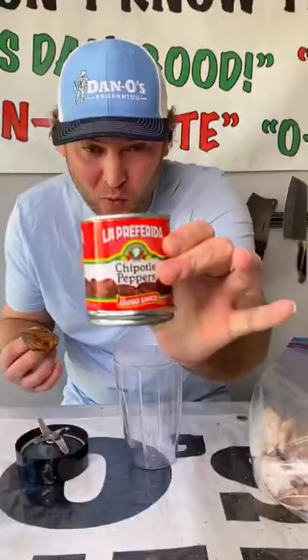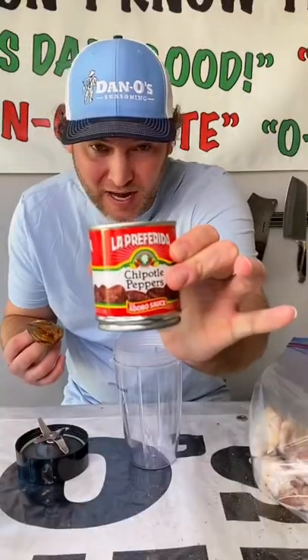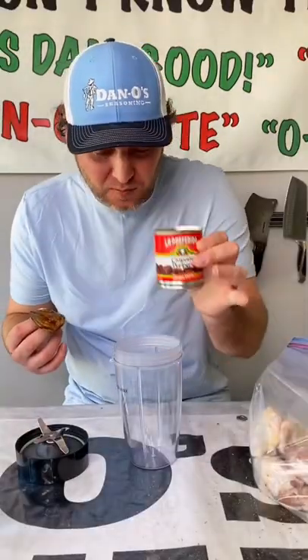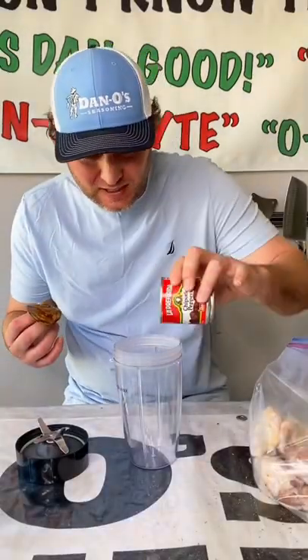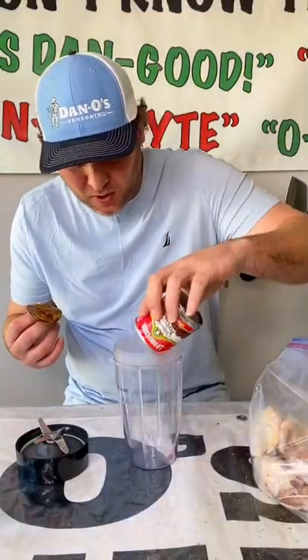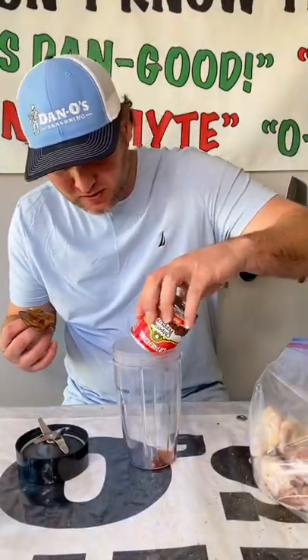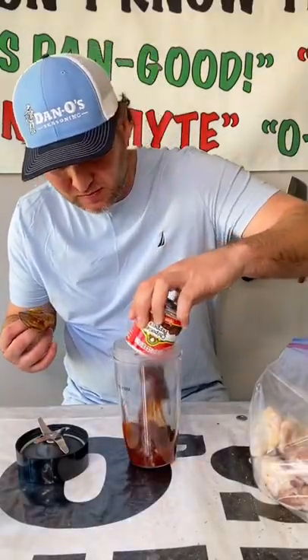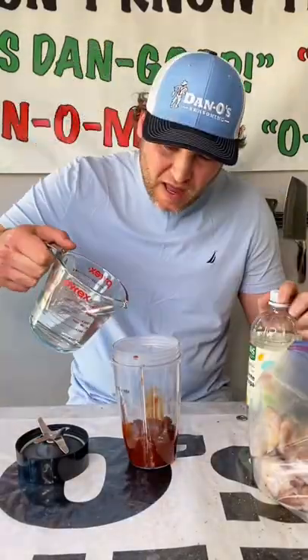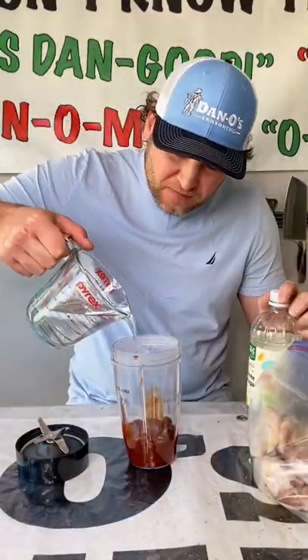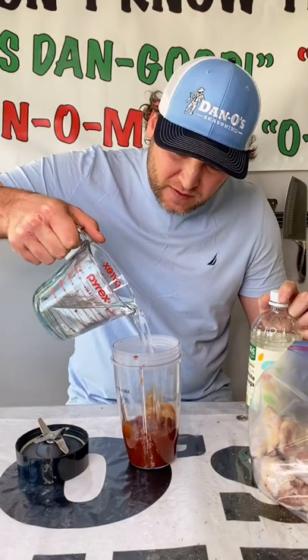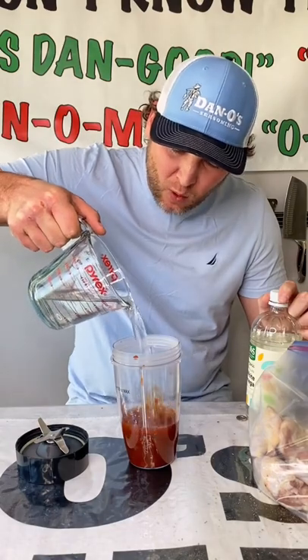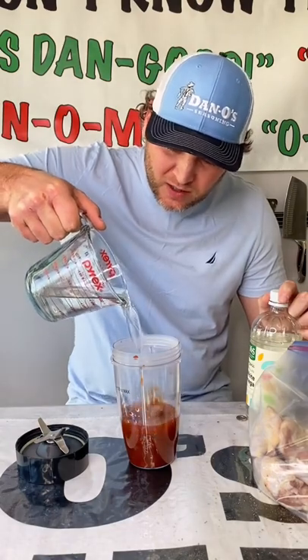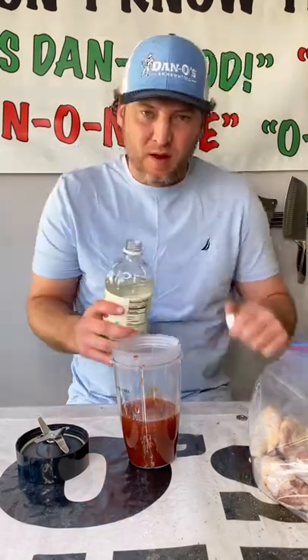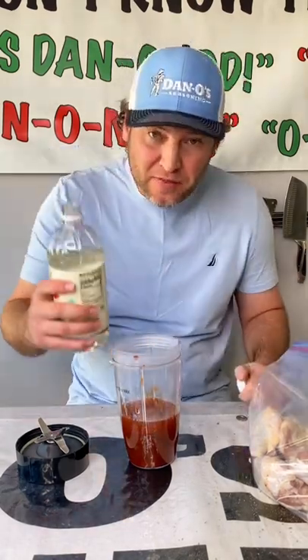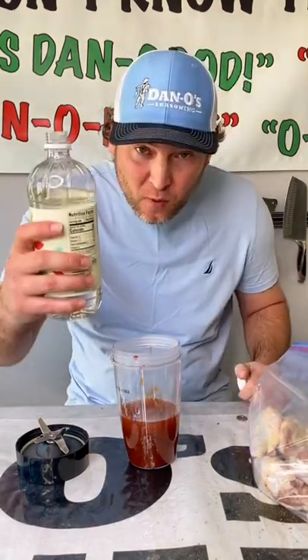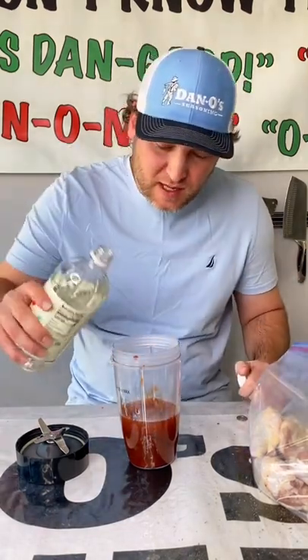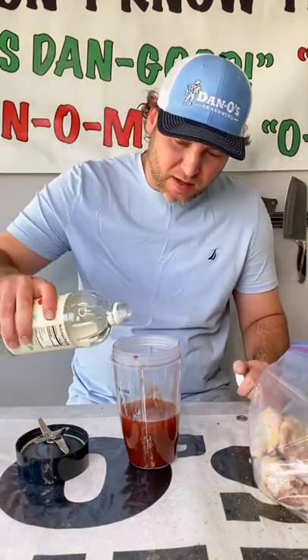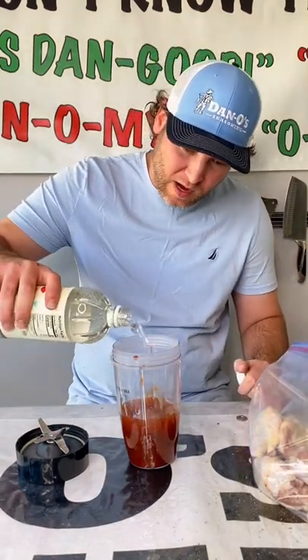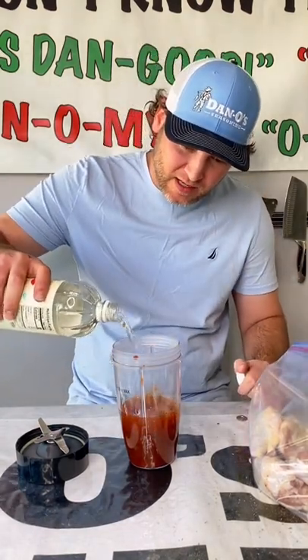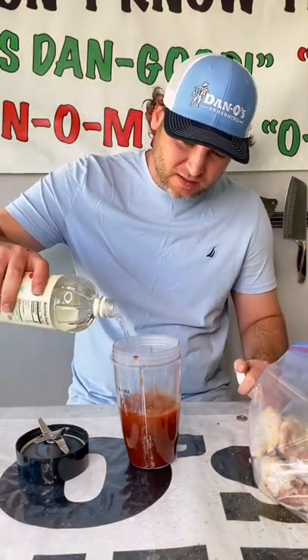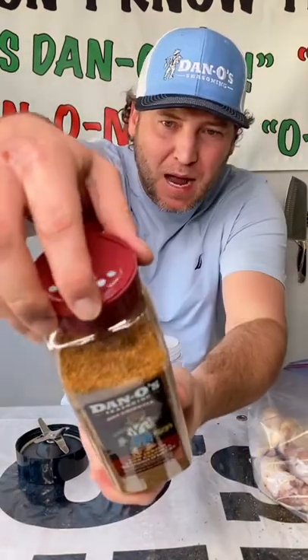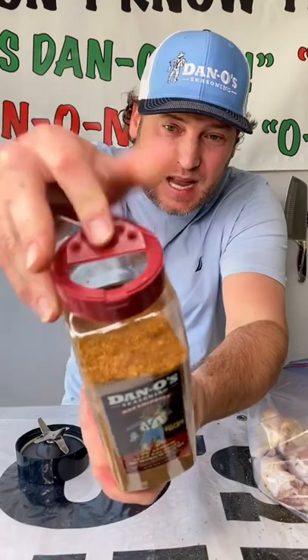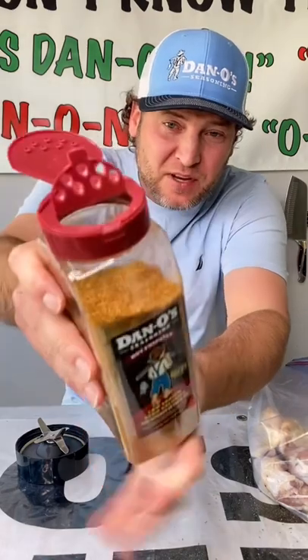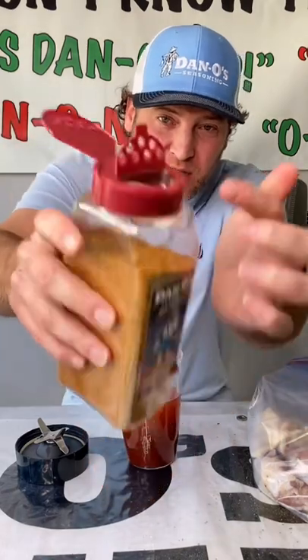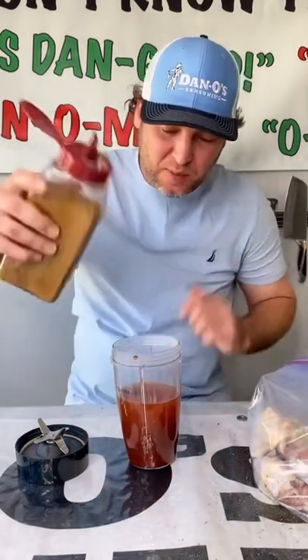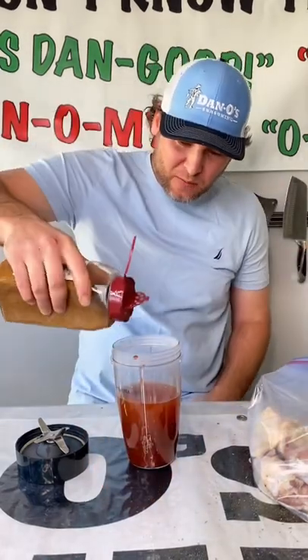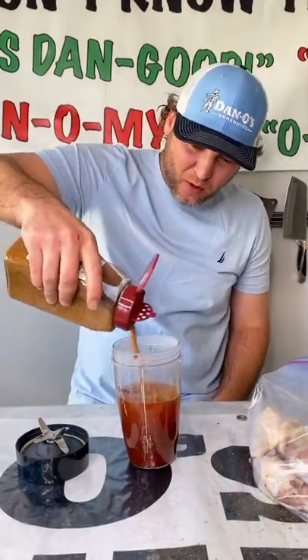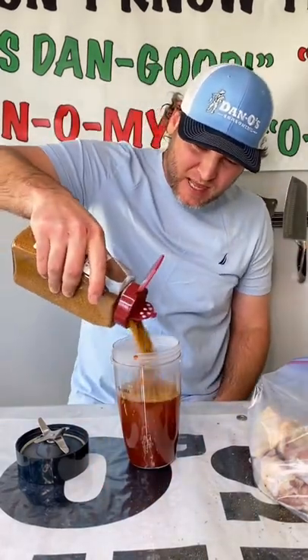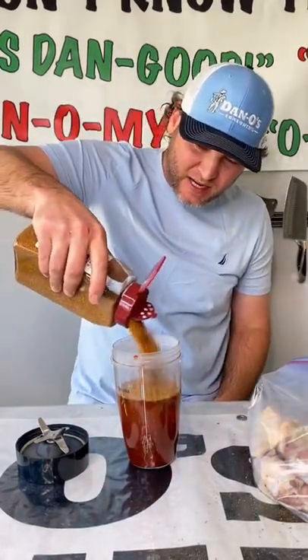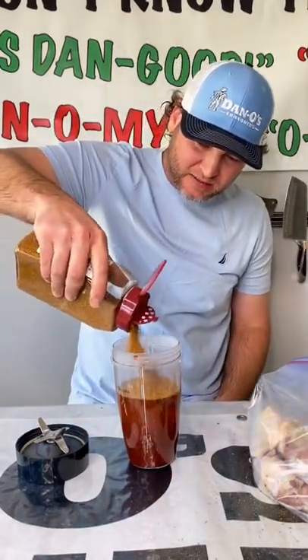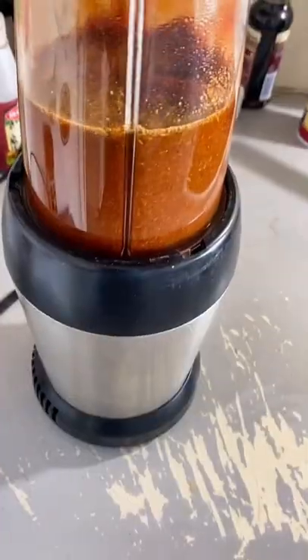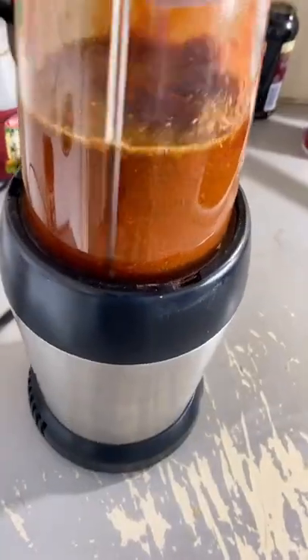One can of chipotles in adobo sauce, about three-fourths of a cup of water, about three-fourths of a cup of white vinegar. Pop the top on your Dano's hot chipotle and we're going to pour a bunch of that in there. Blend it up.